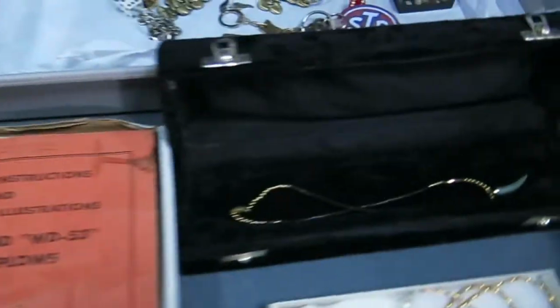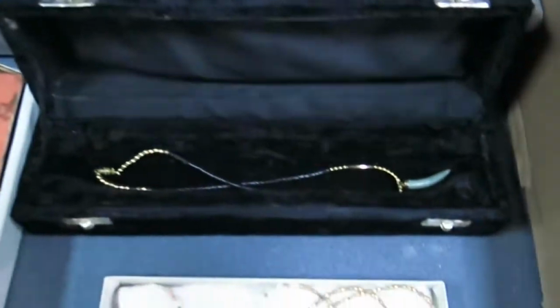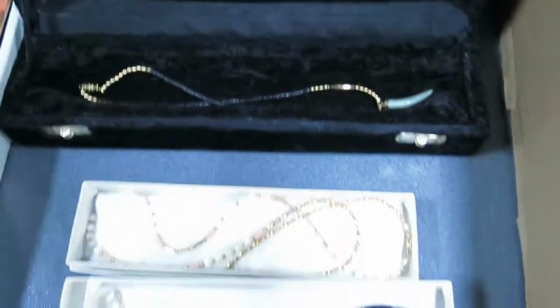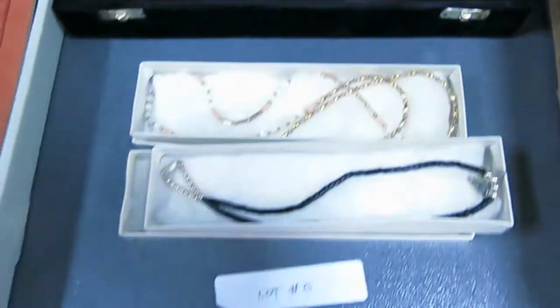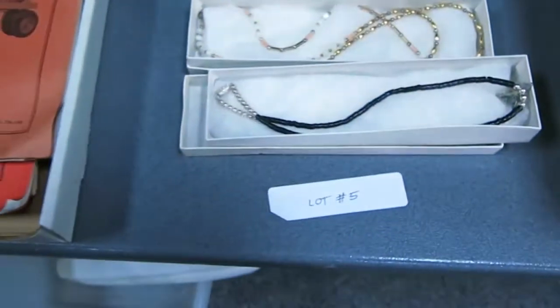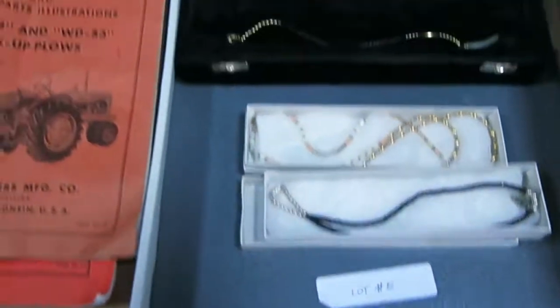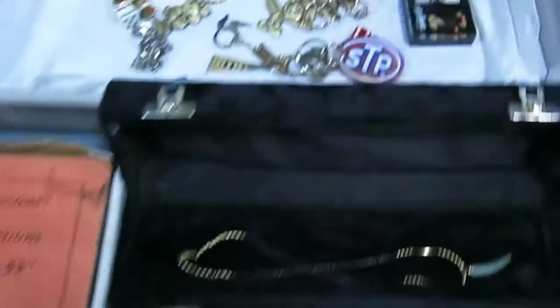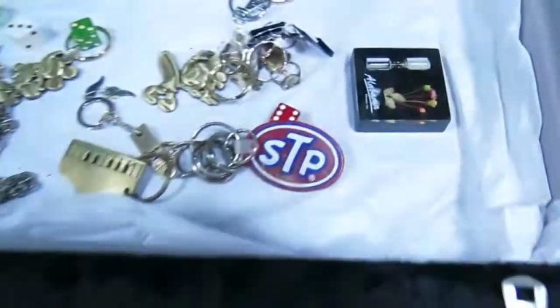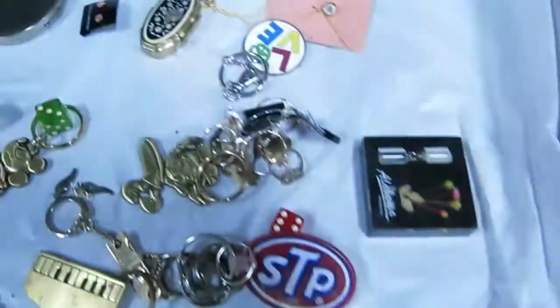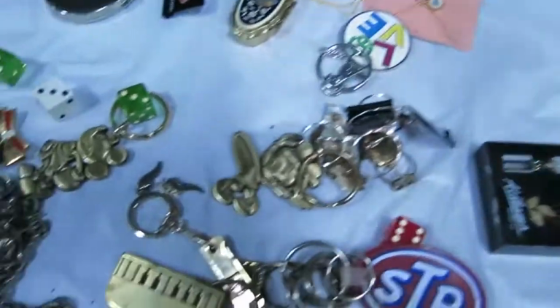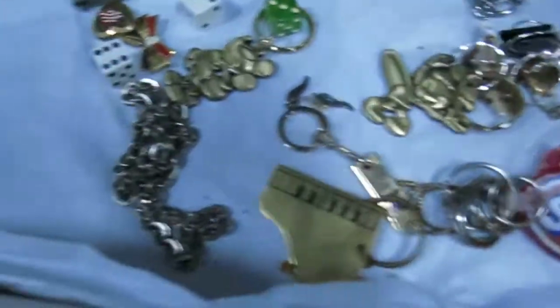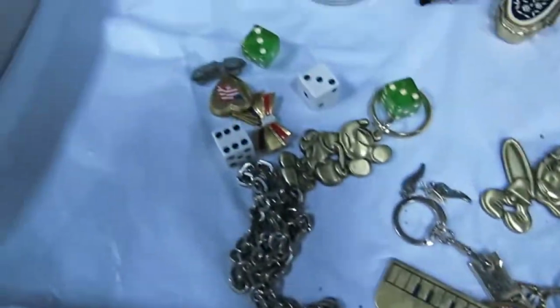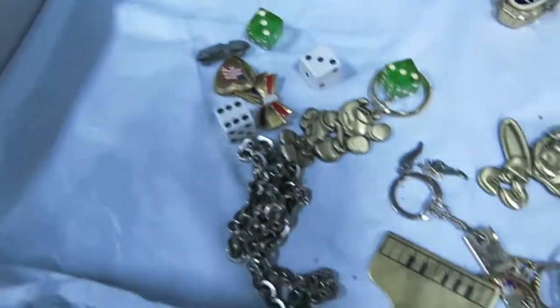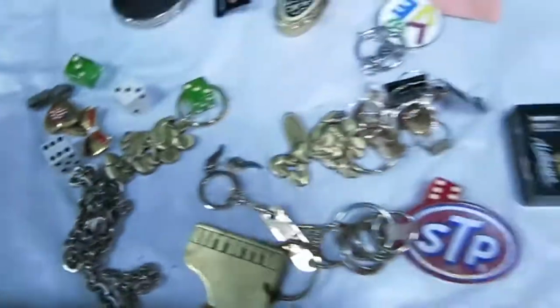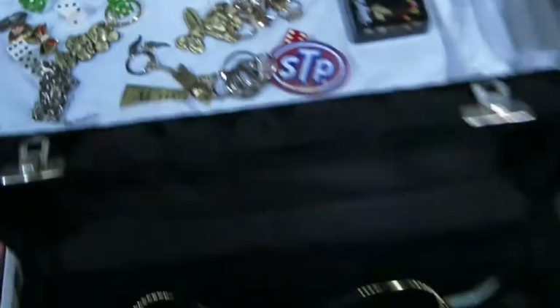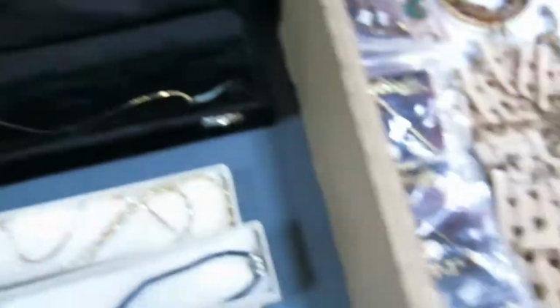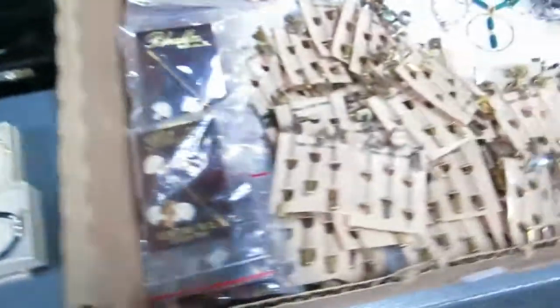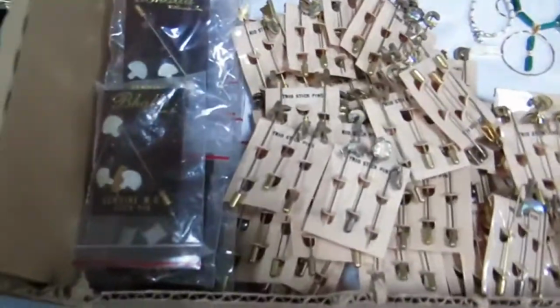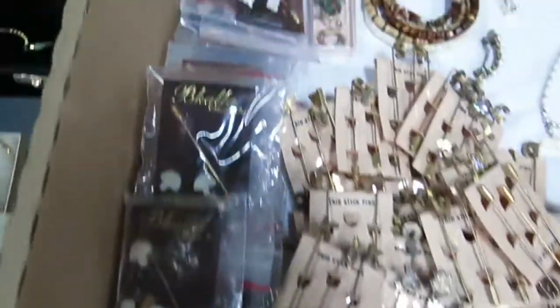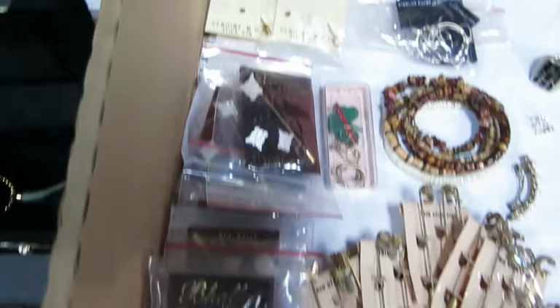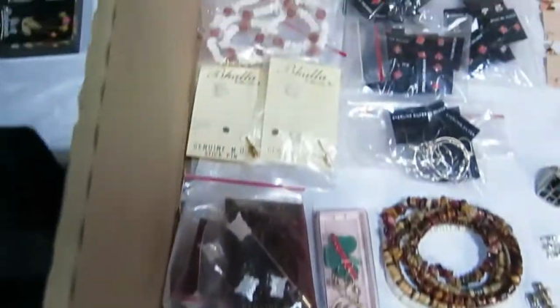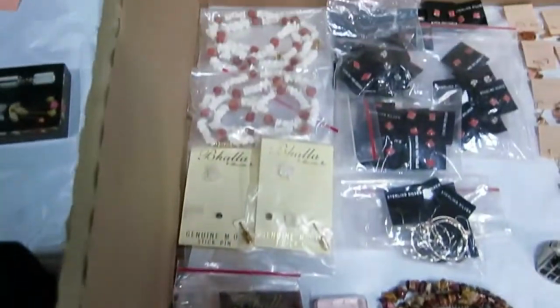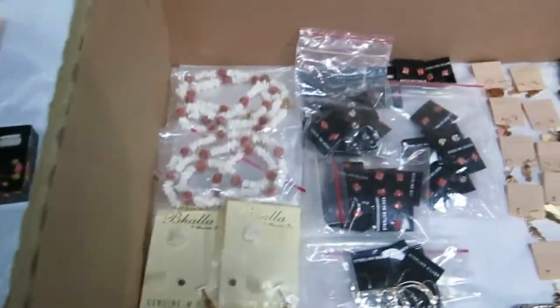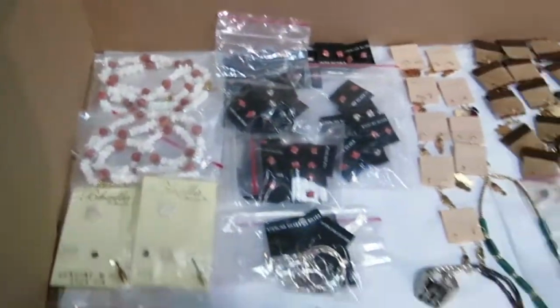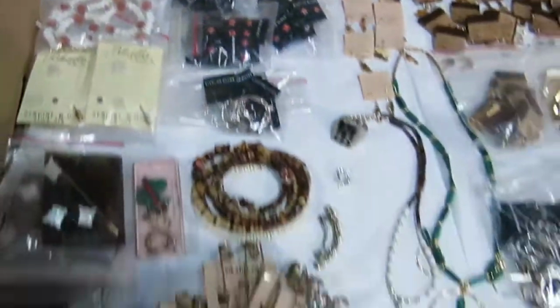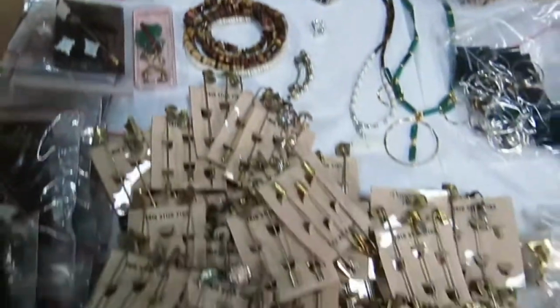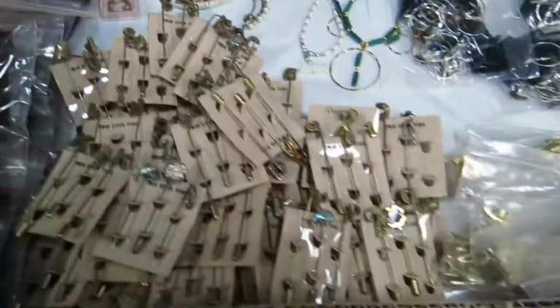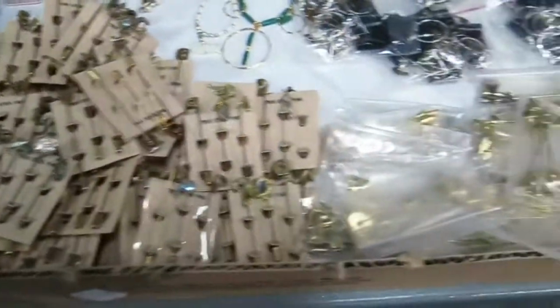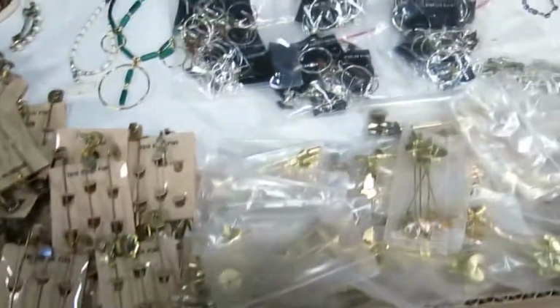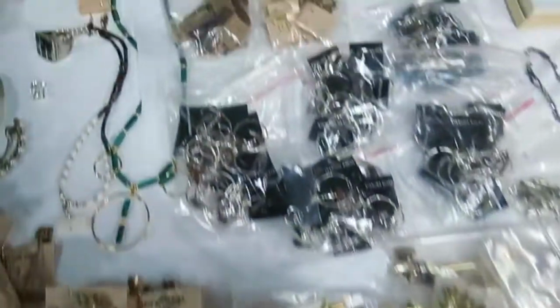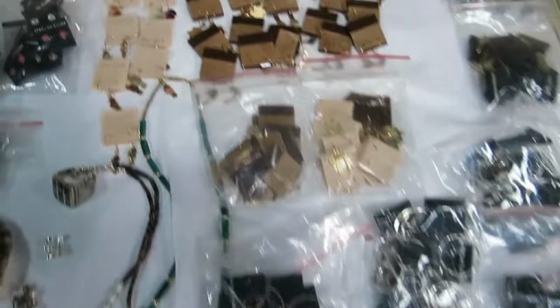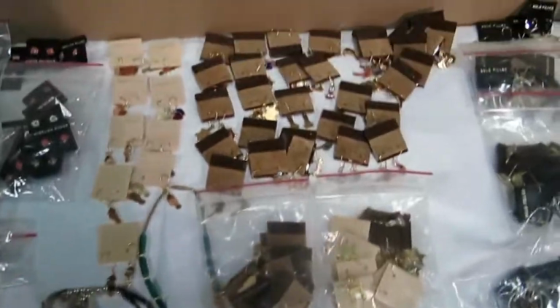Jade horn necklace. Some more necklaces and smalls. A couple of Monopoly pieces — older ones. Lots of pins. Sterling silver pieces and gold-filled pieces in there — this is a huge jewelry lot.